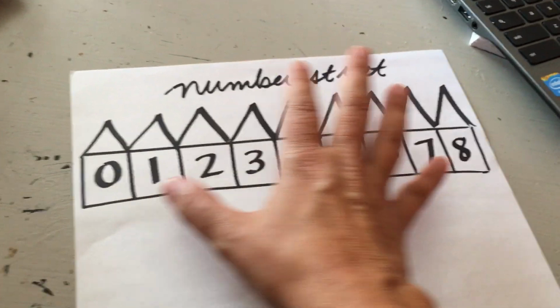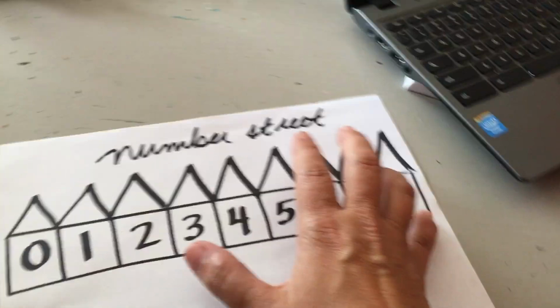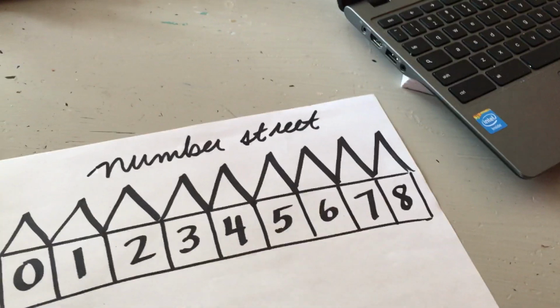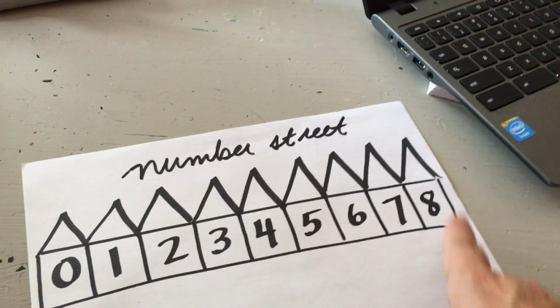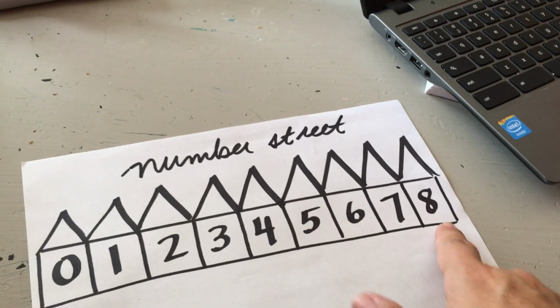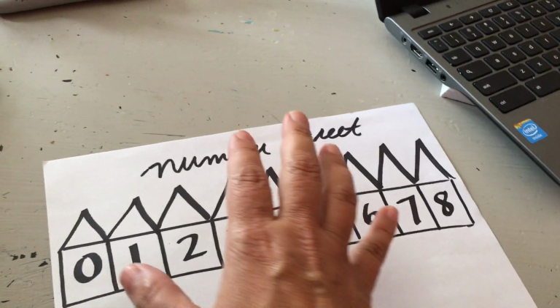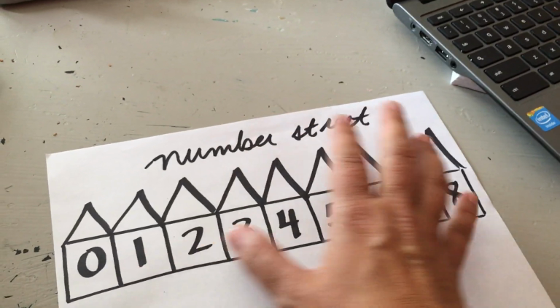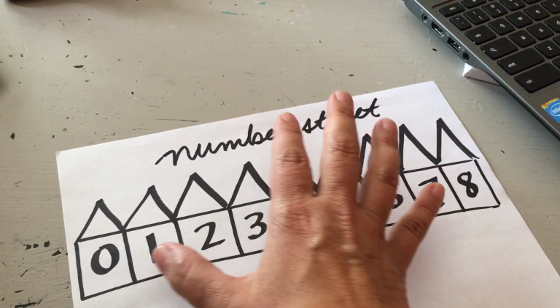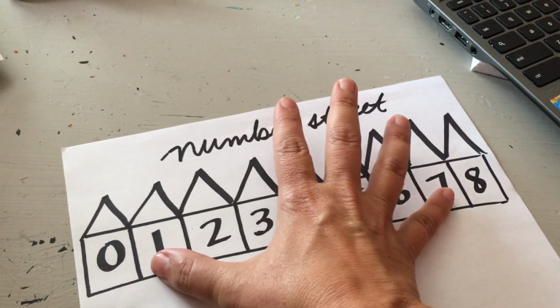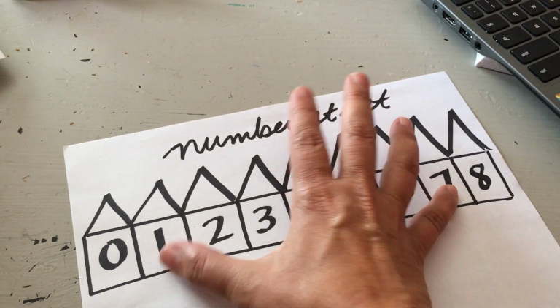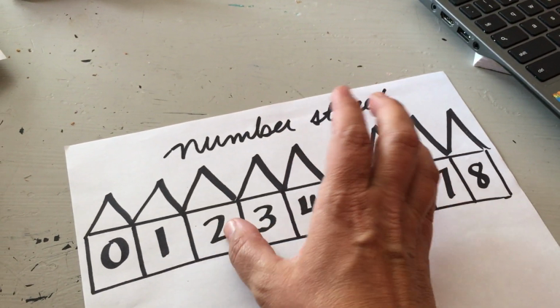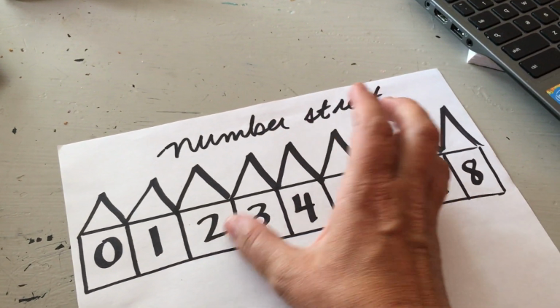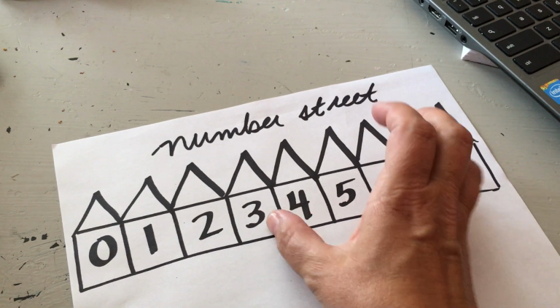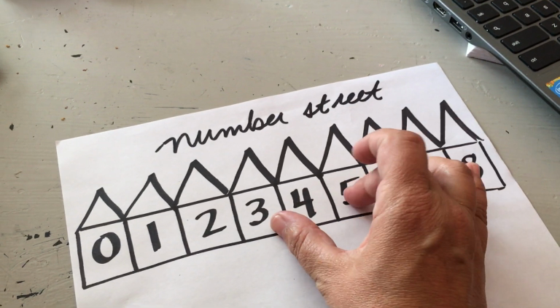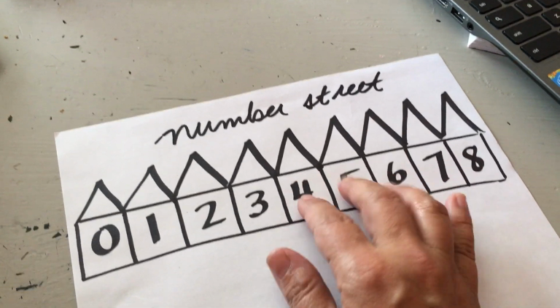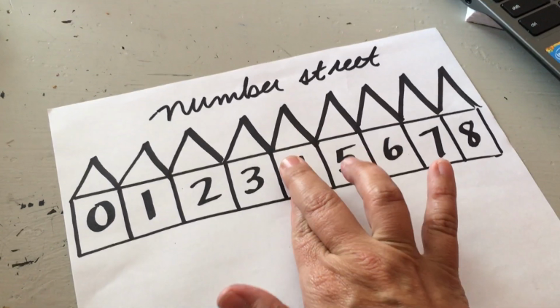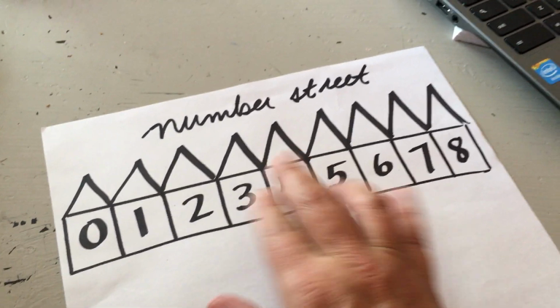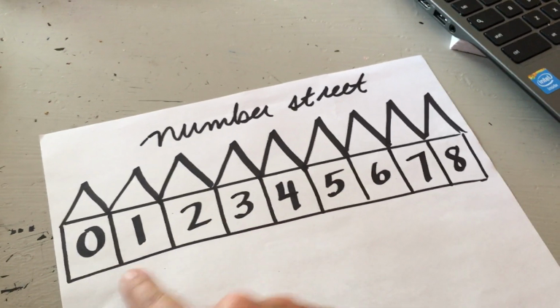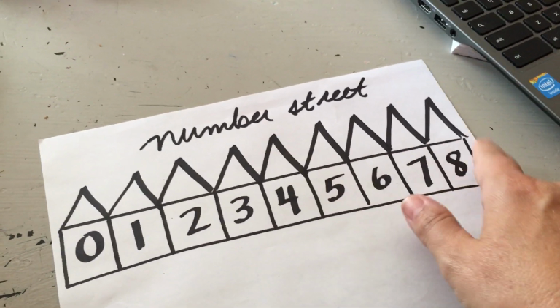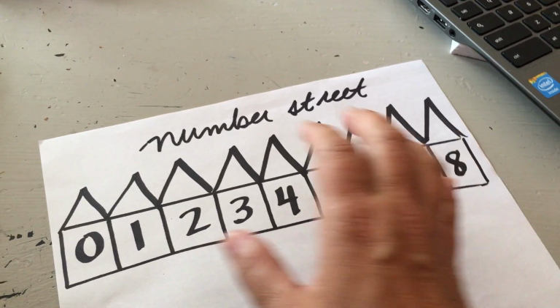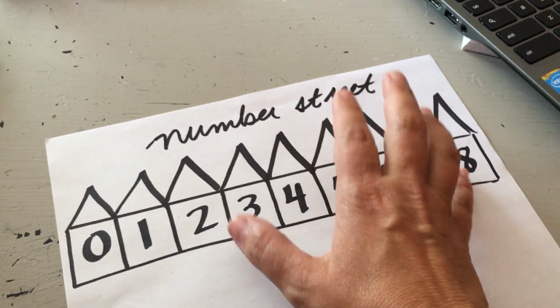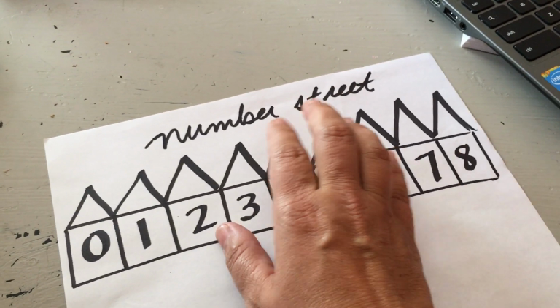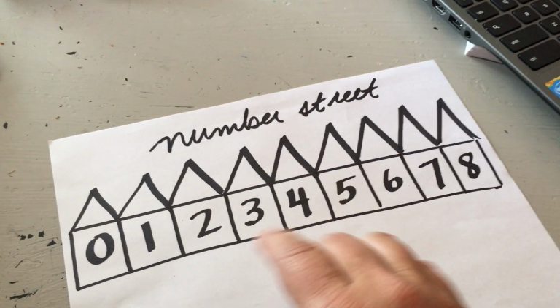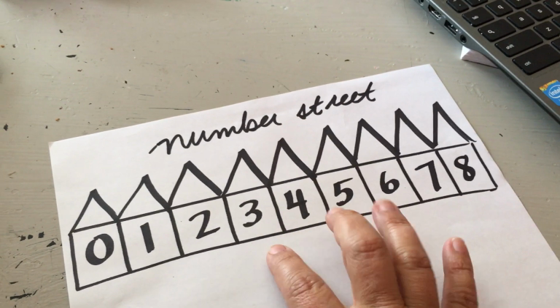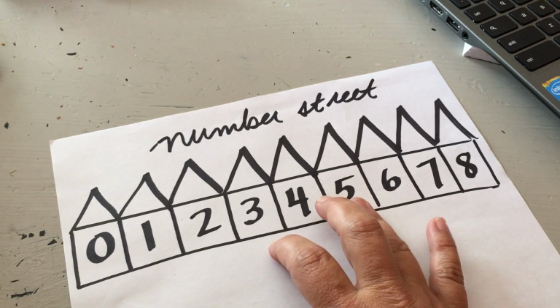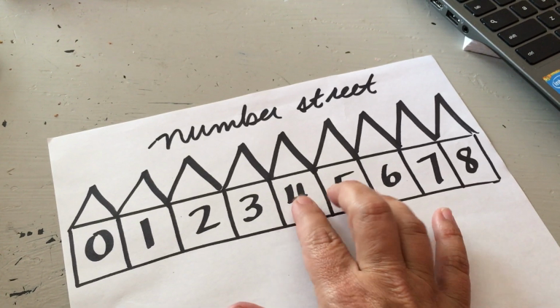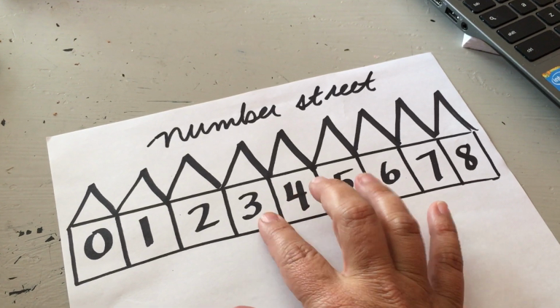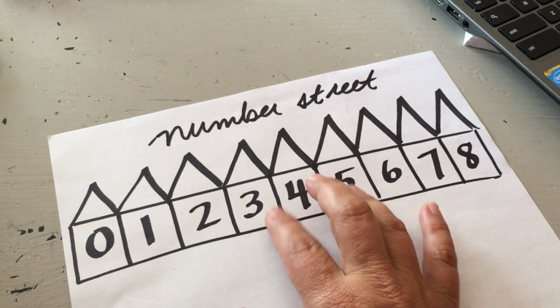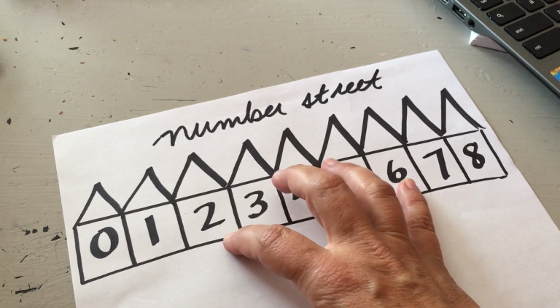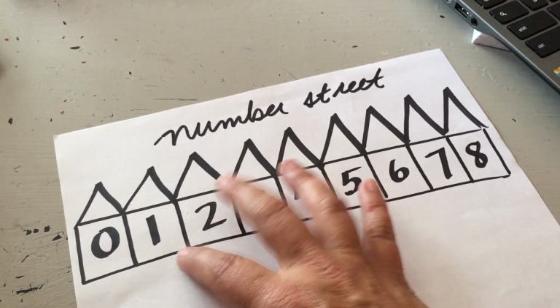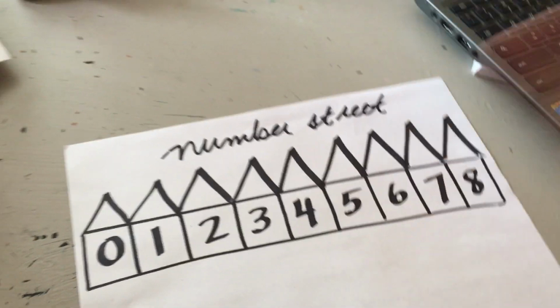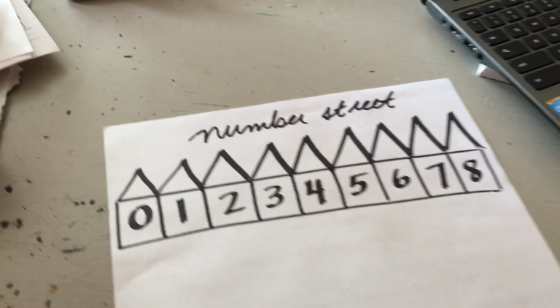To make the eights: zero and eight, one and seven, two and six, three and five, and four and four. Three and five go together. Two and six, that kind of thing.